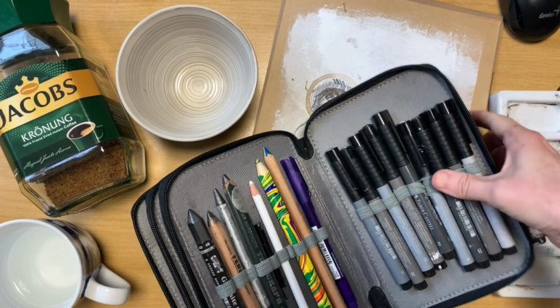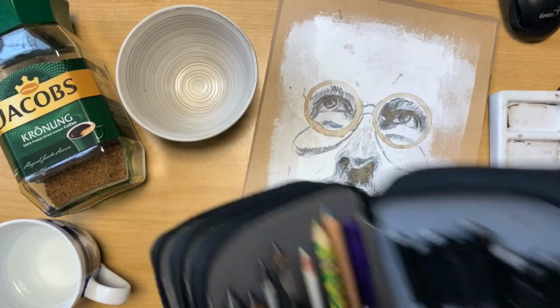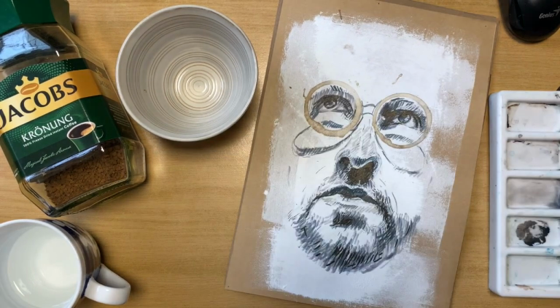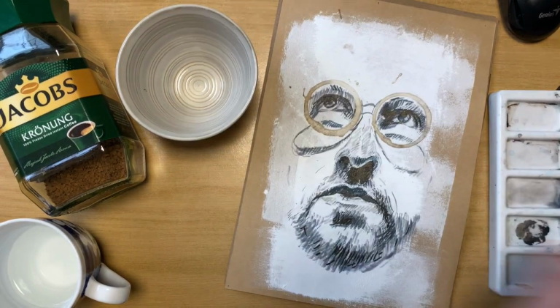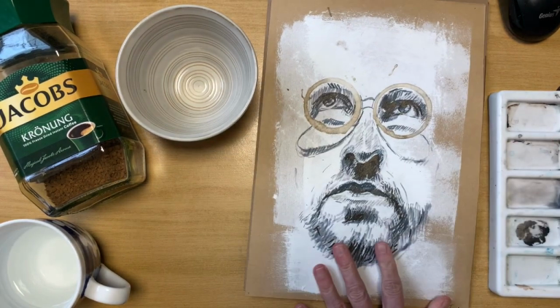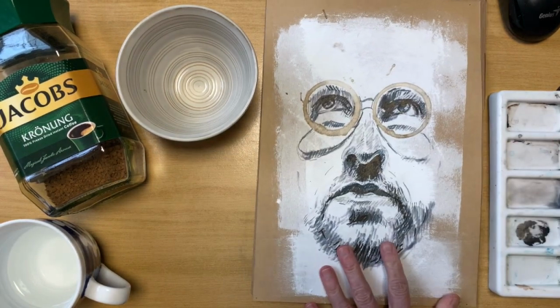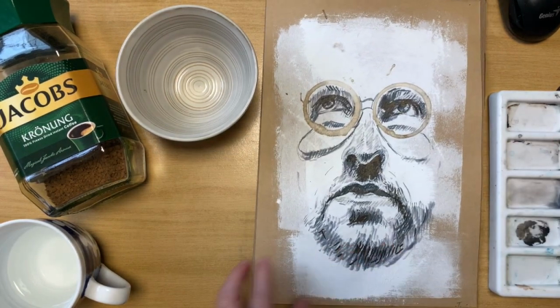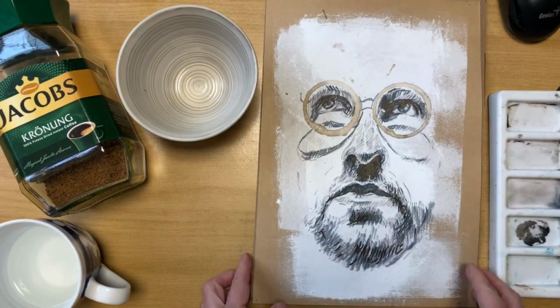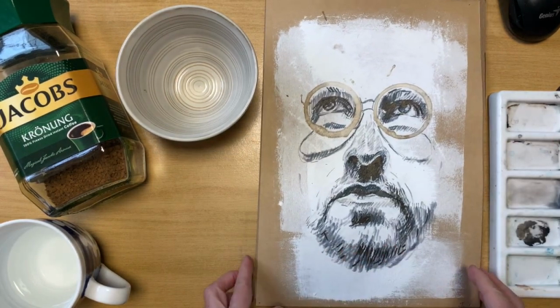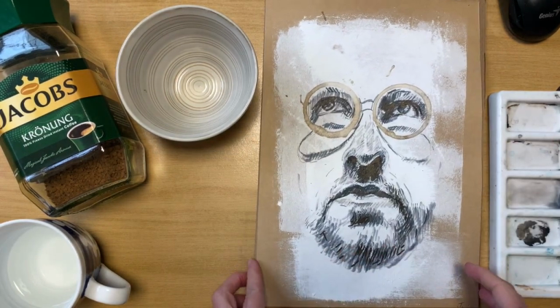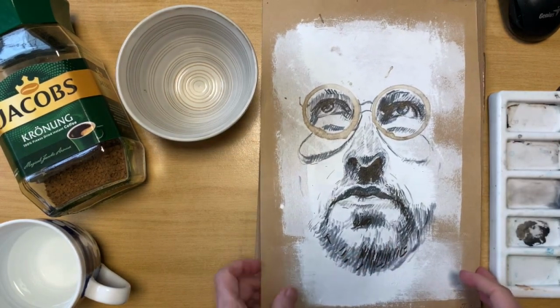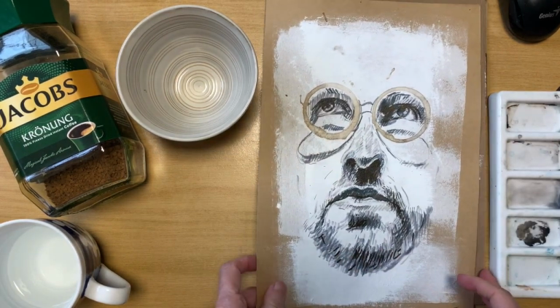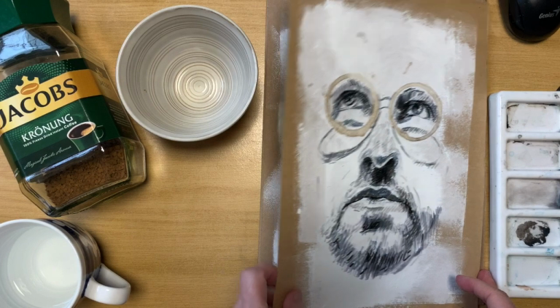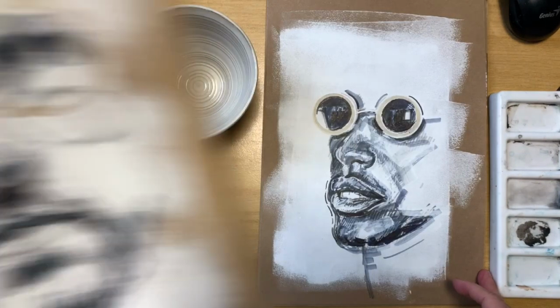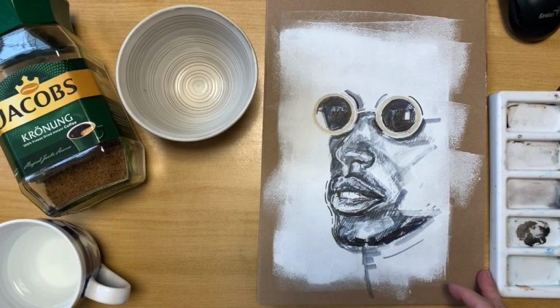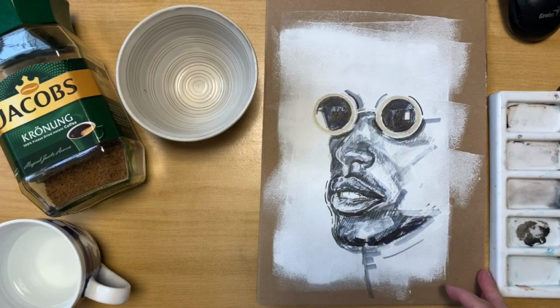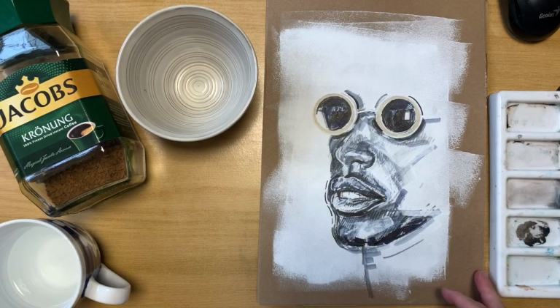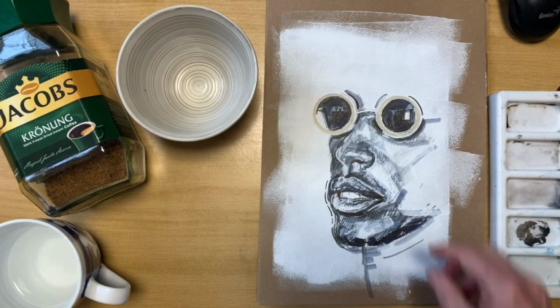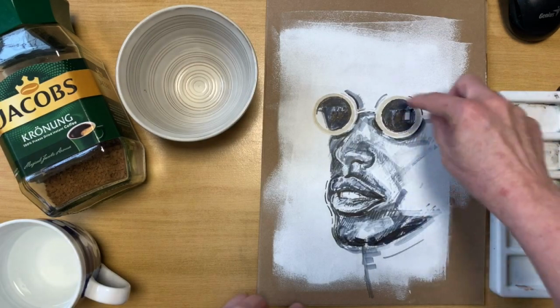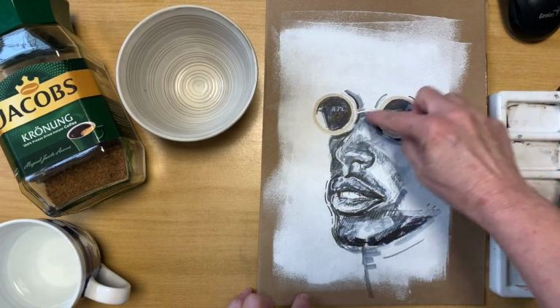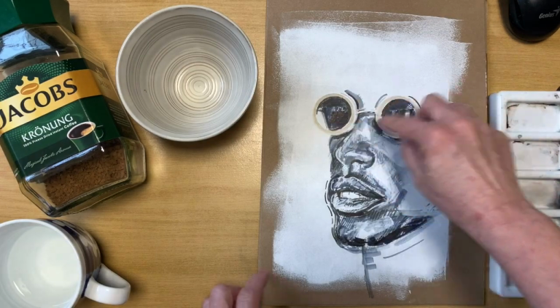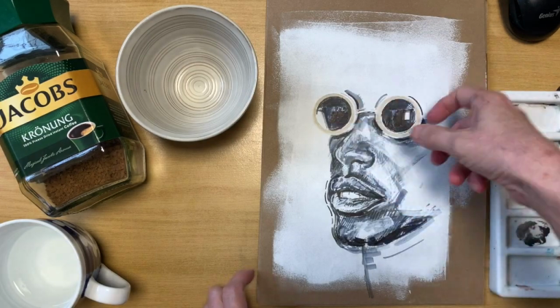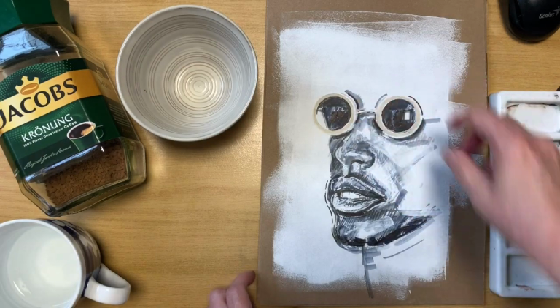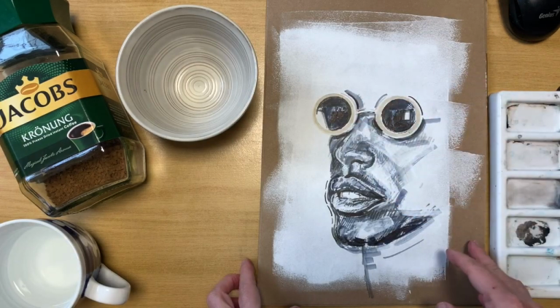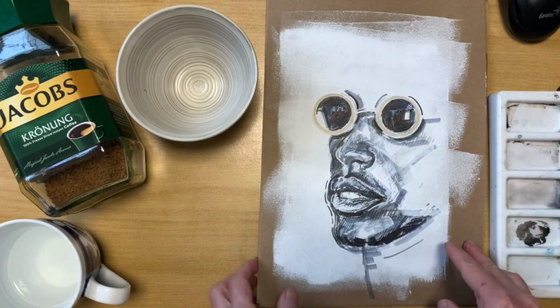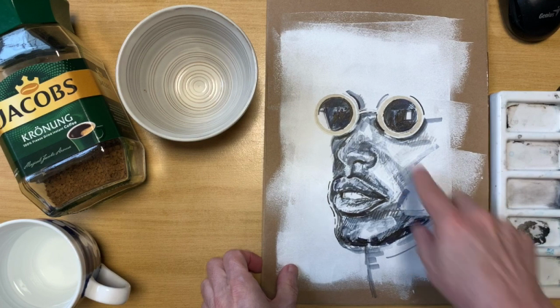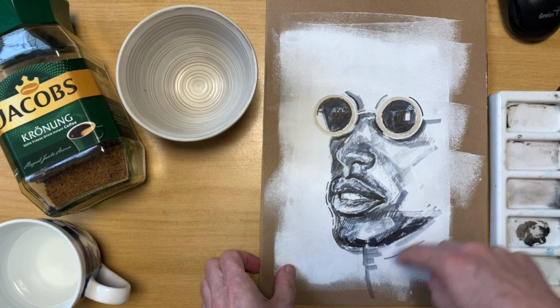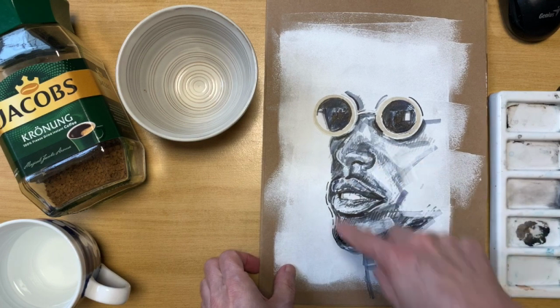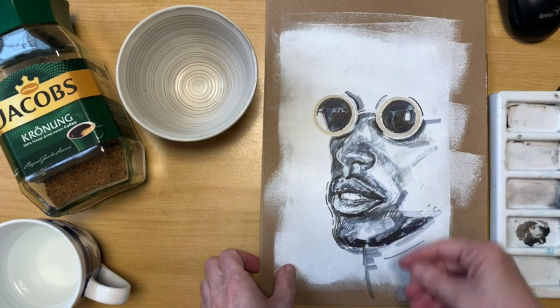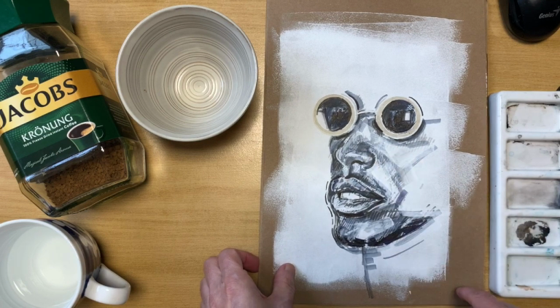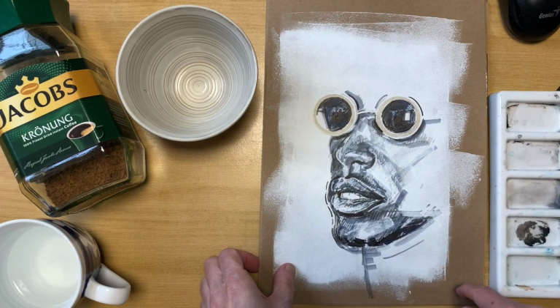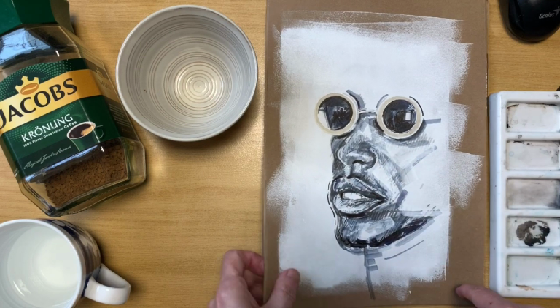So that's the first drawing. That's another one being done with a smaller glass dipped into coffee and then used the pens to create the face.